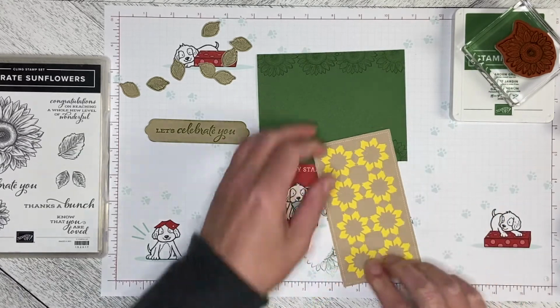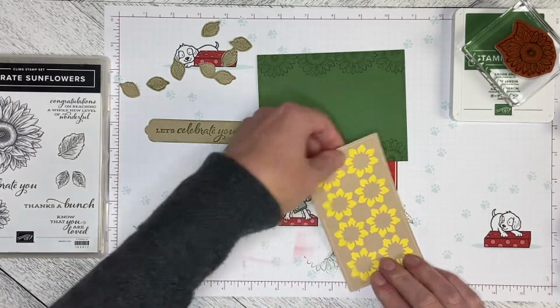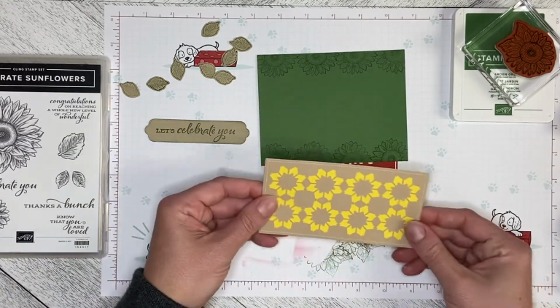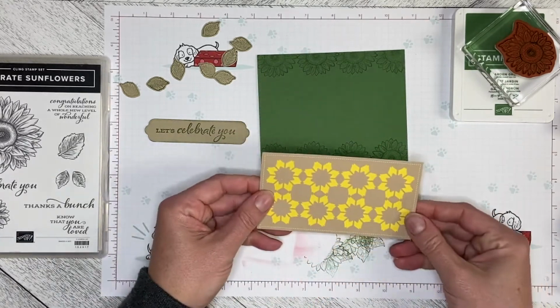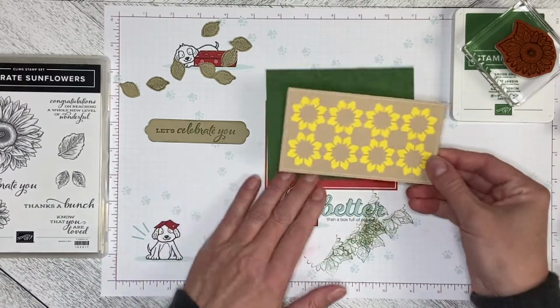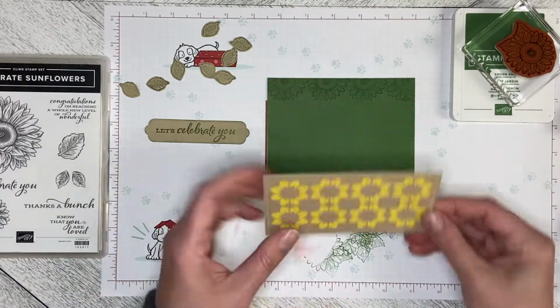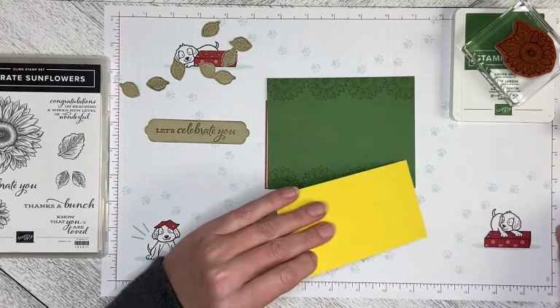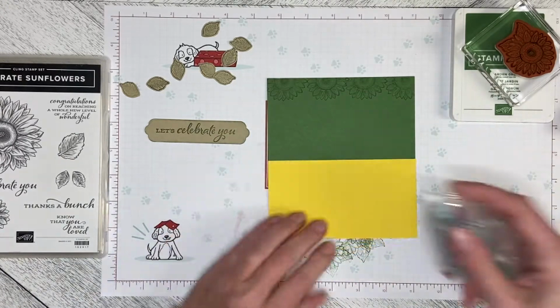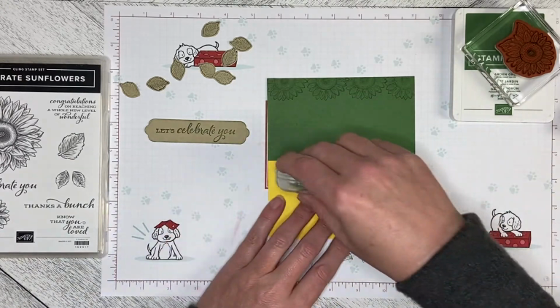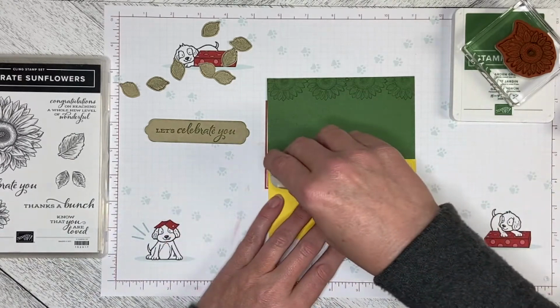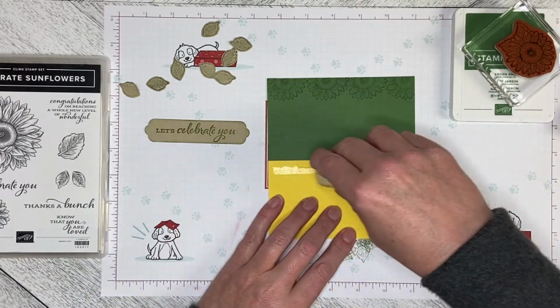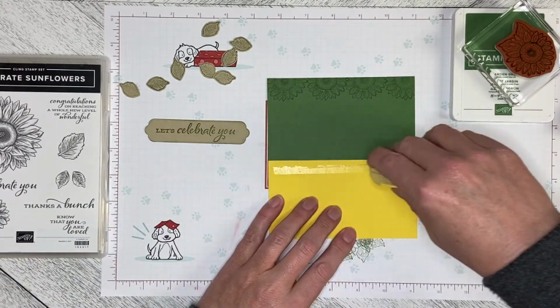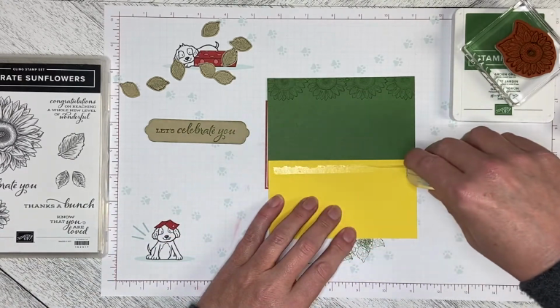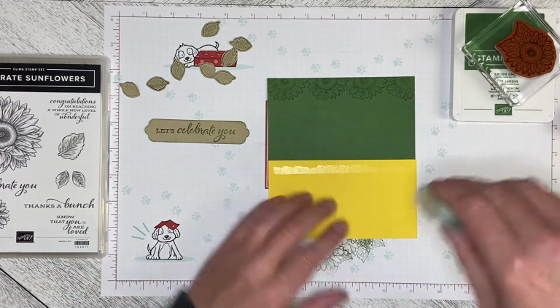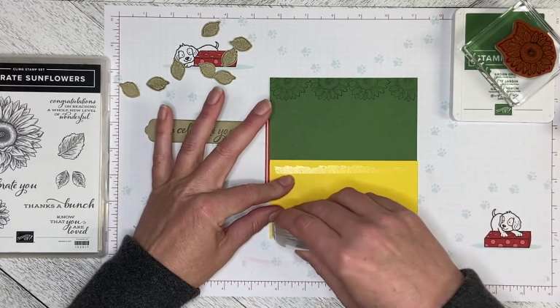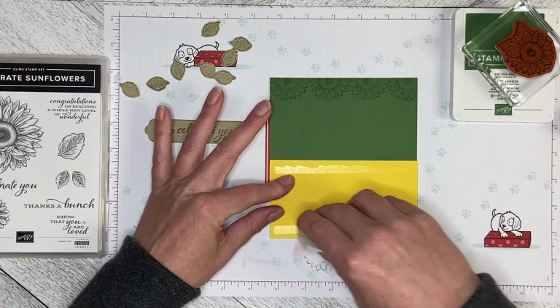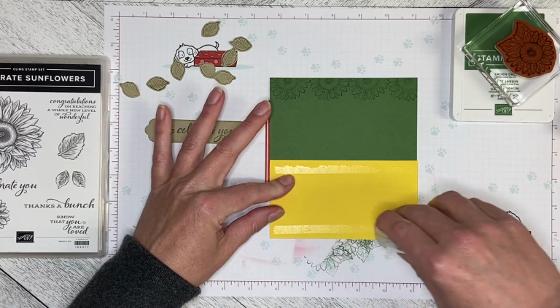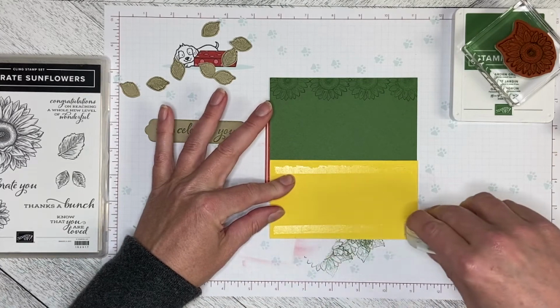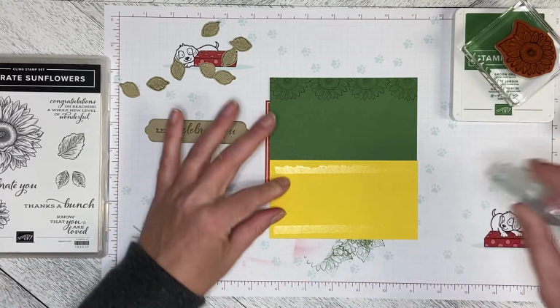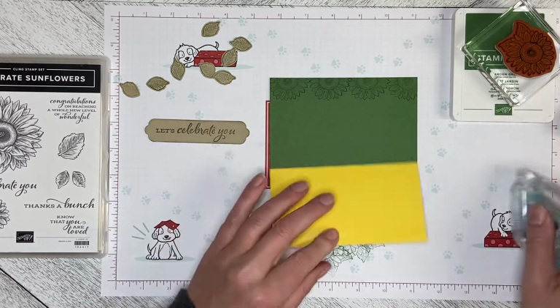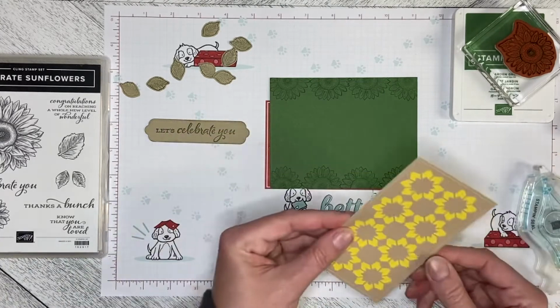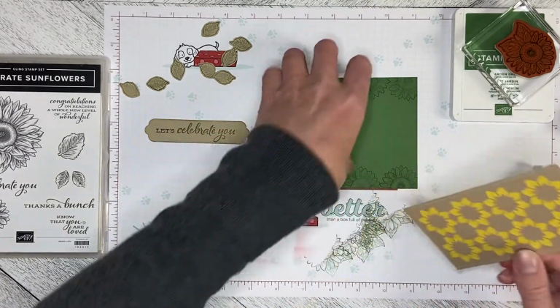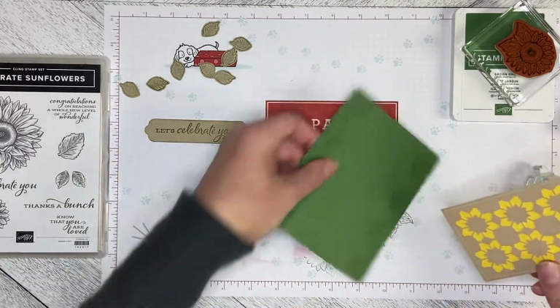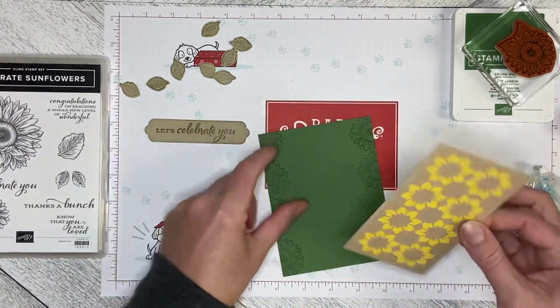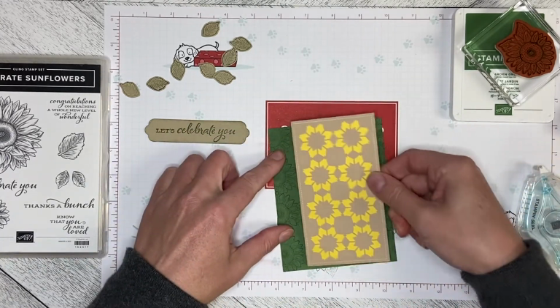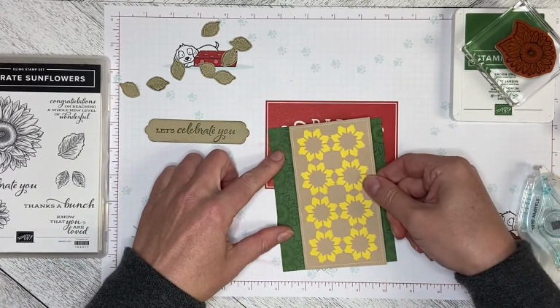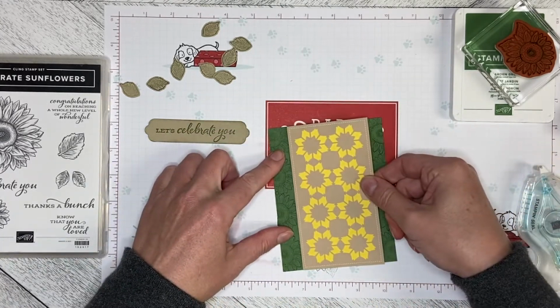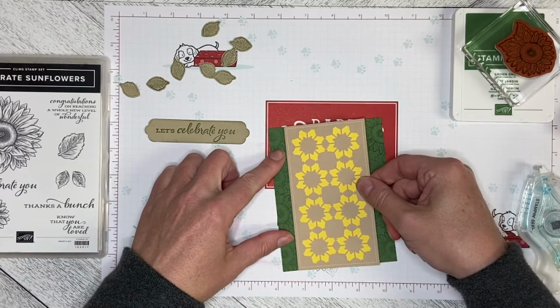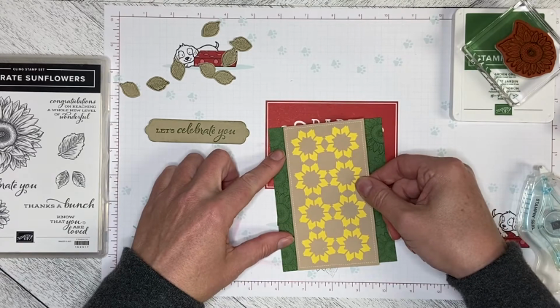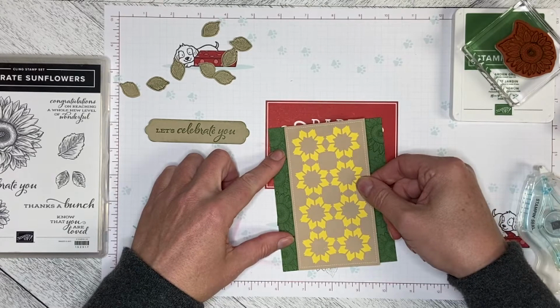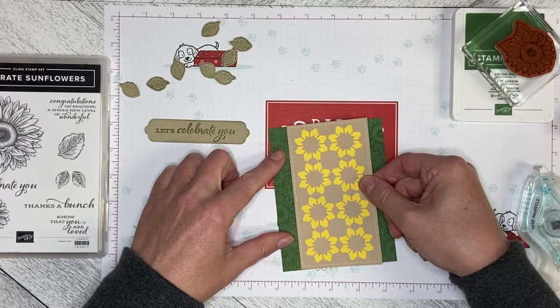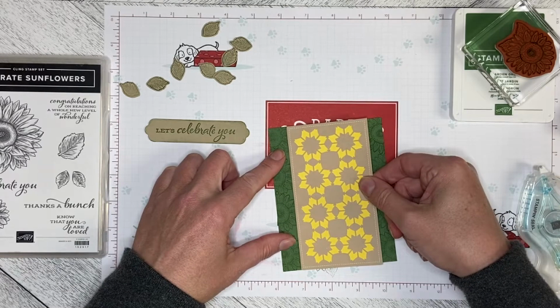There we go. So now we have sunflowers, and I am going to flat mount this to the card front — it will go the full length of the card front. I'm going to put it up just a little bit higher.